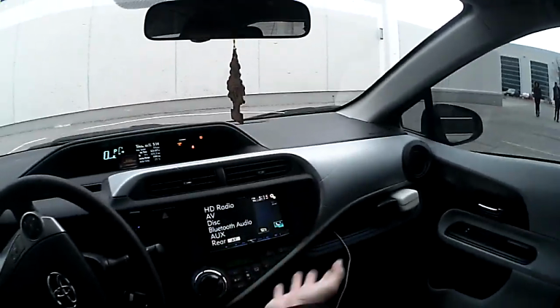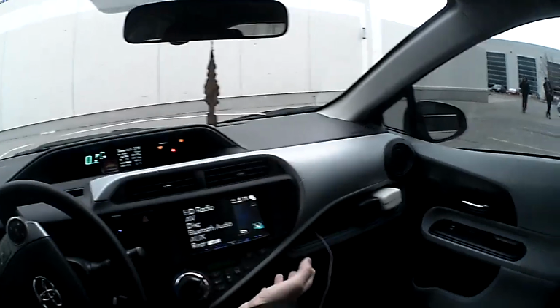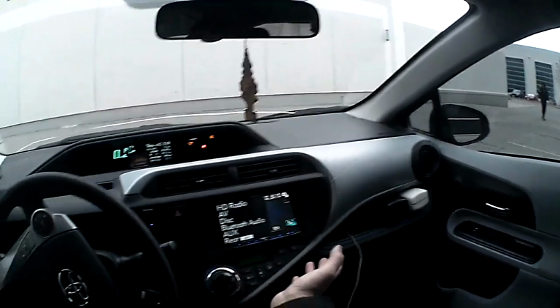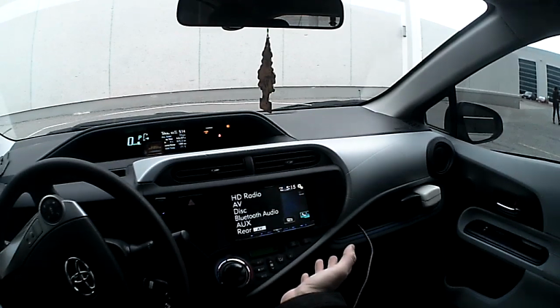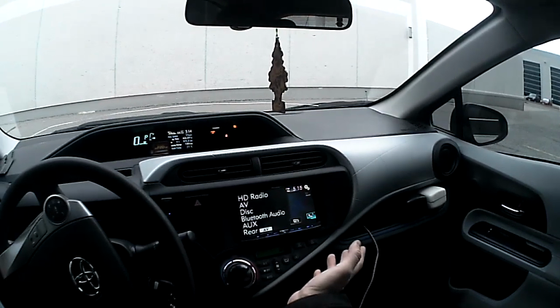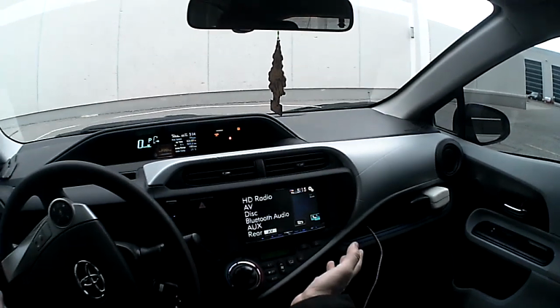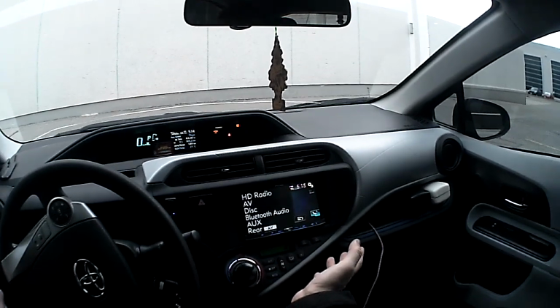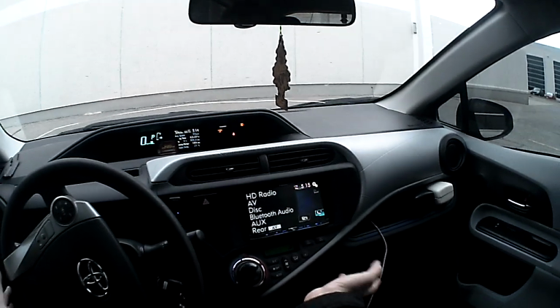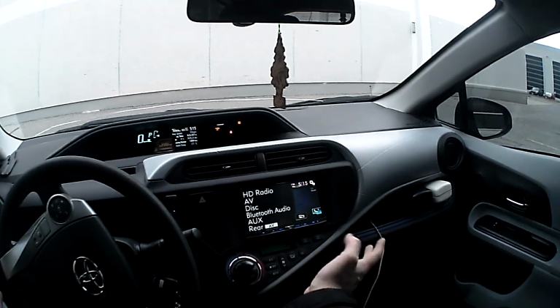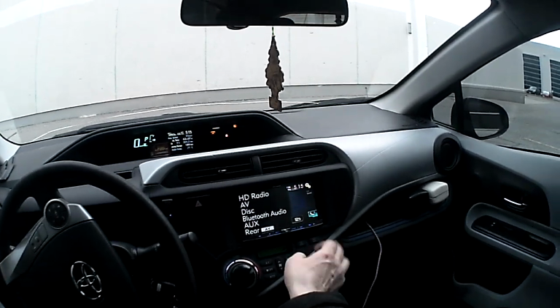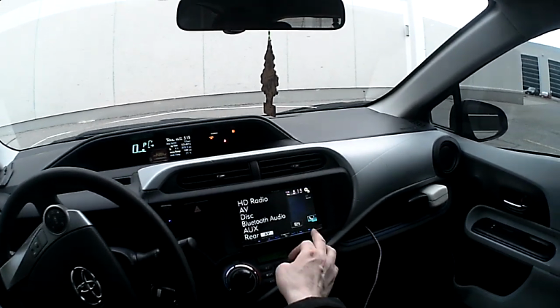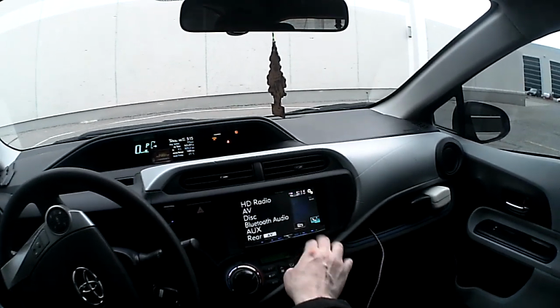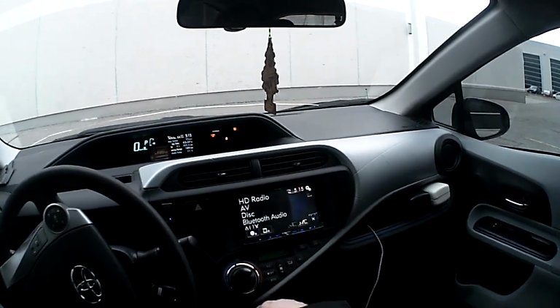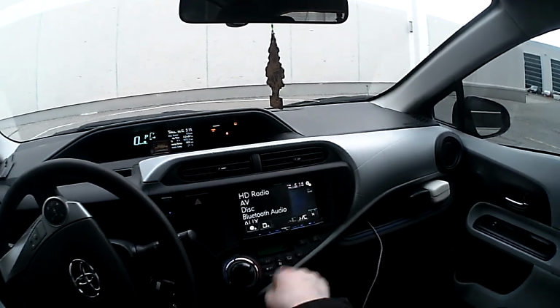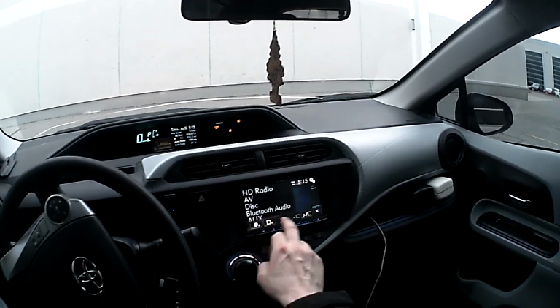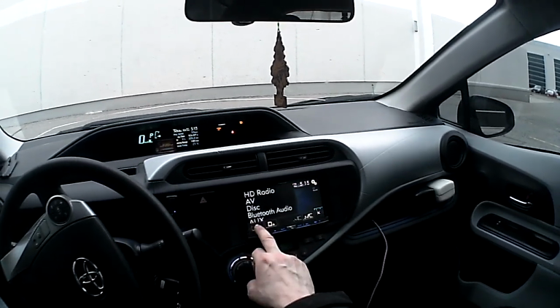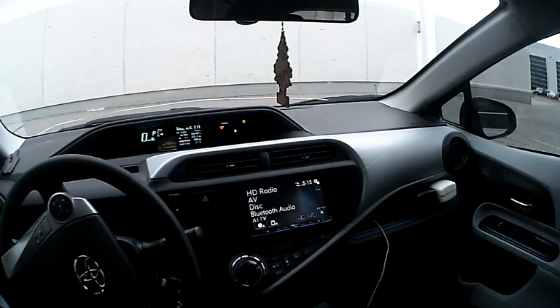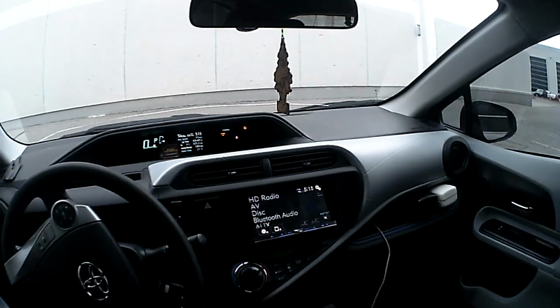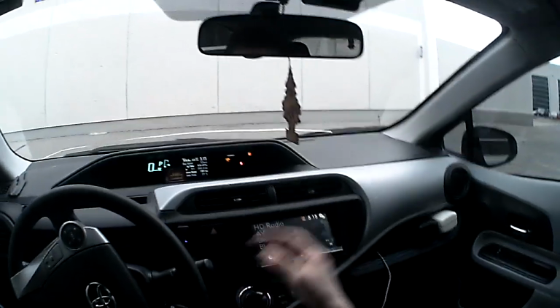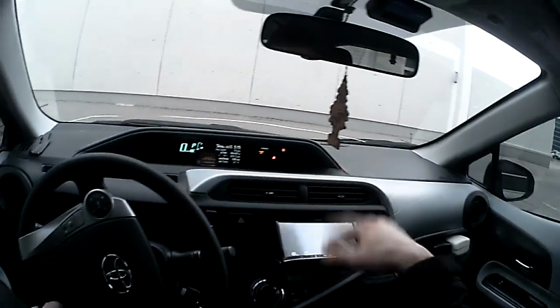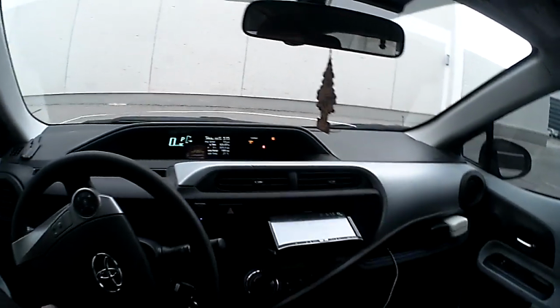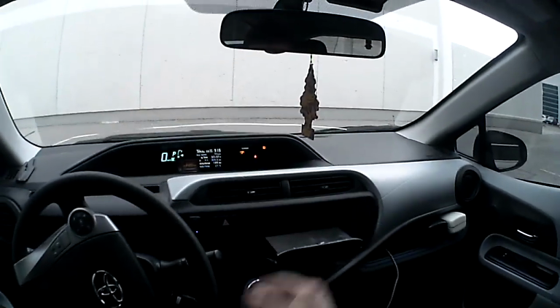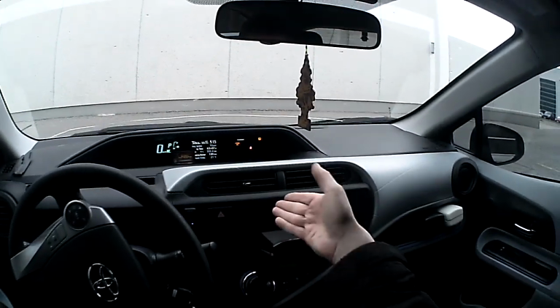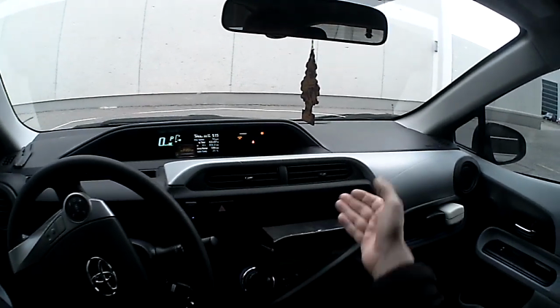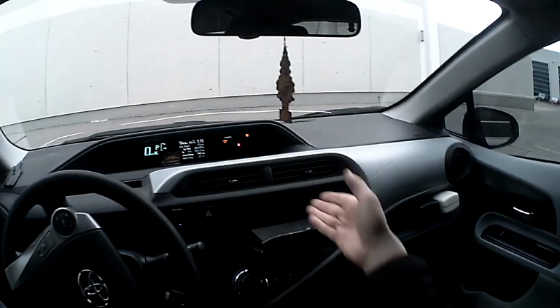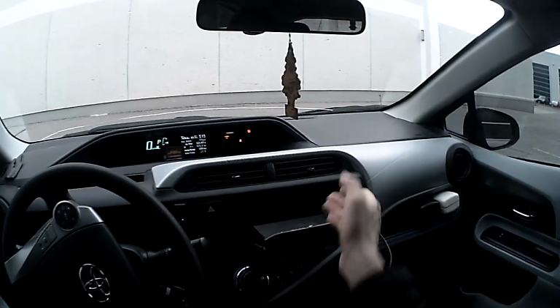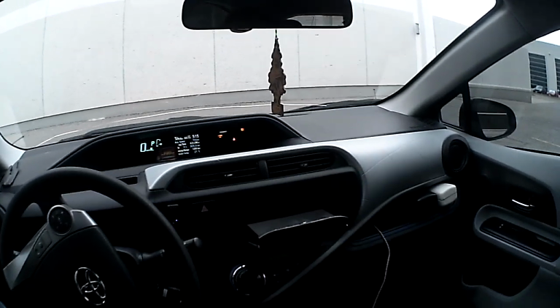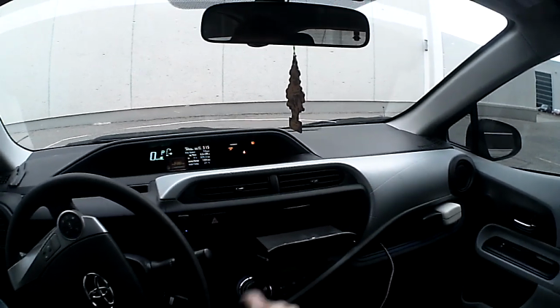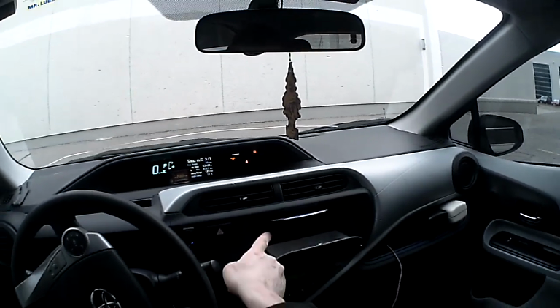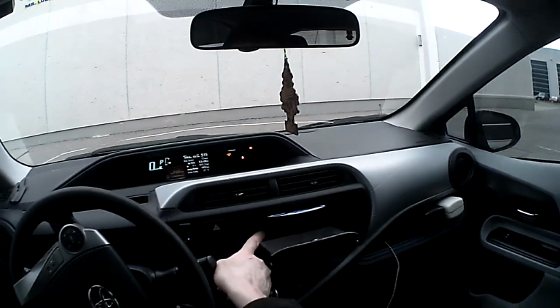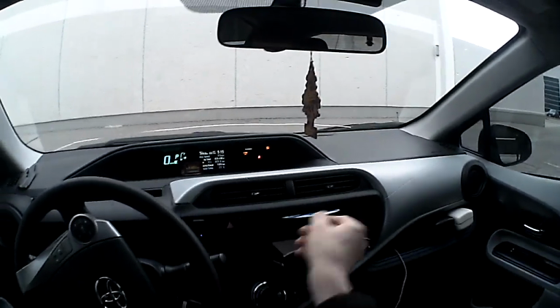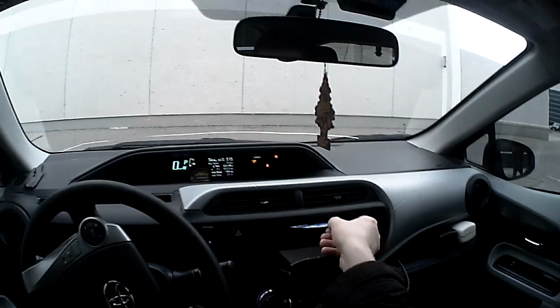7-inch touchscreen in-dash navigation unit with DVD. If you basically hit the eject button and go like this, the screen folds down and you're going to see the DVD, the SD memory card slot, and the Auto-EQ mic.